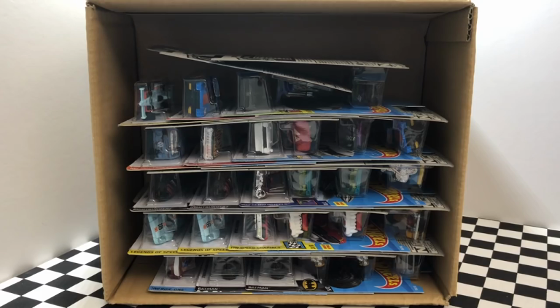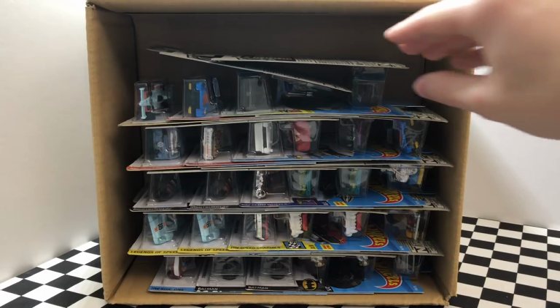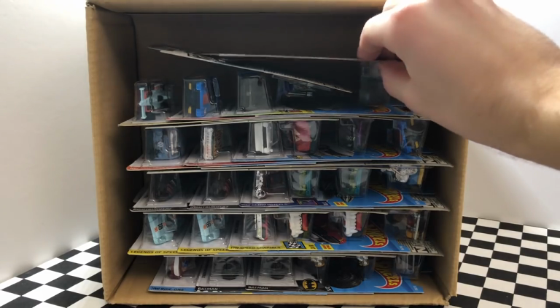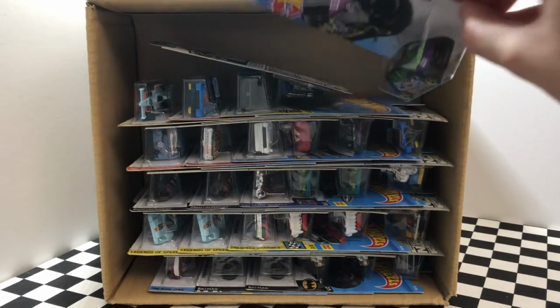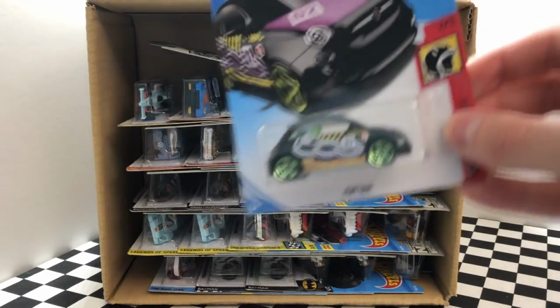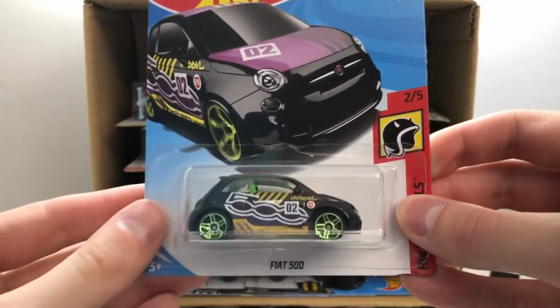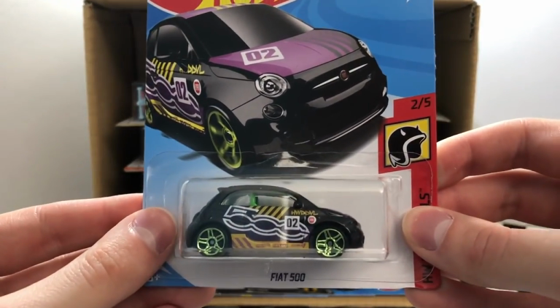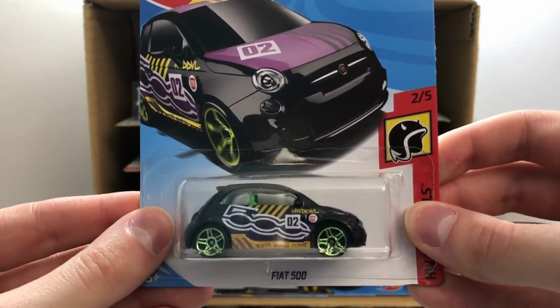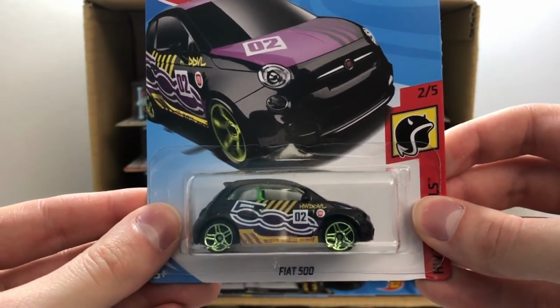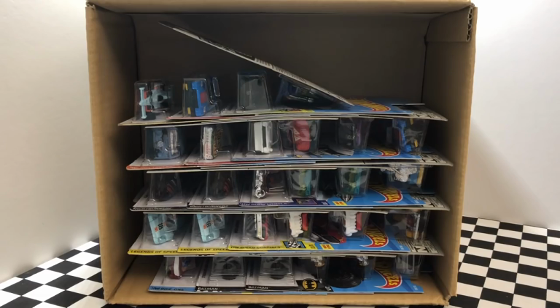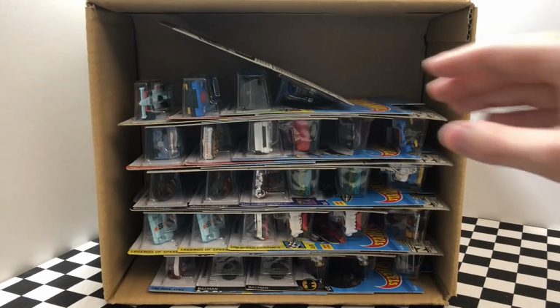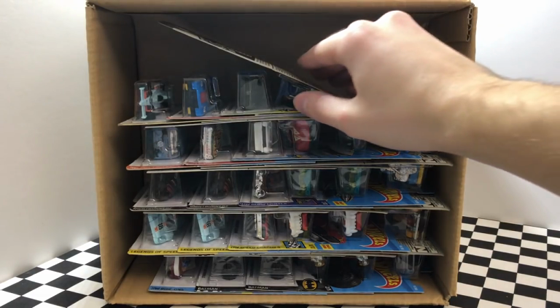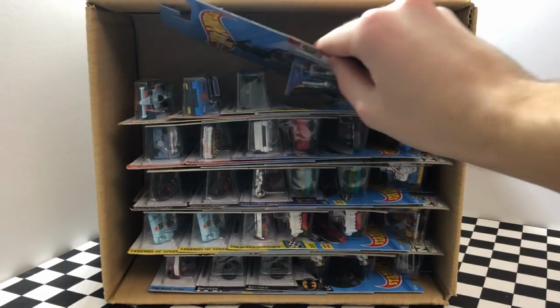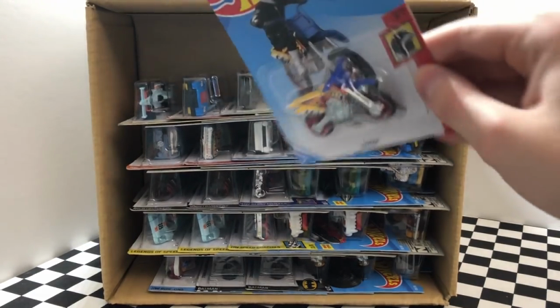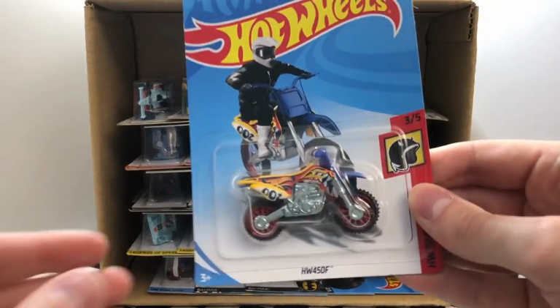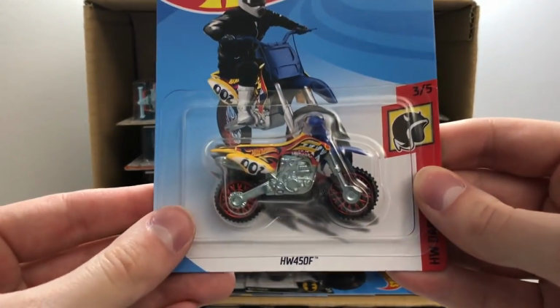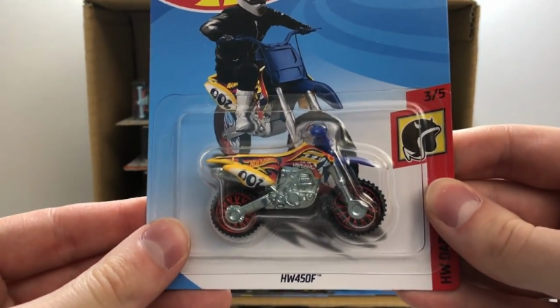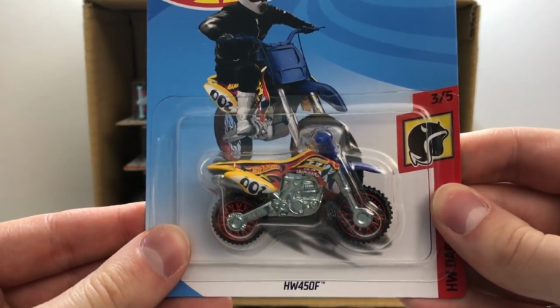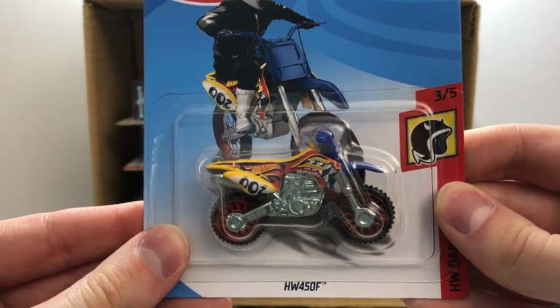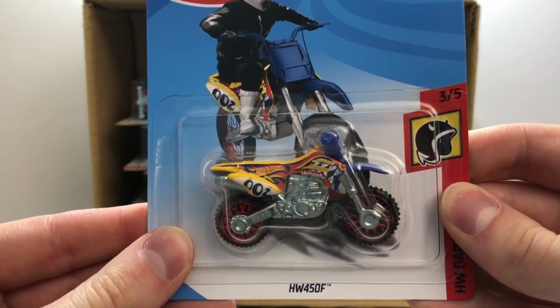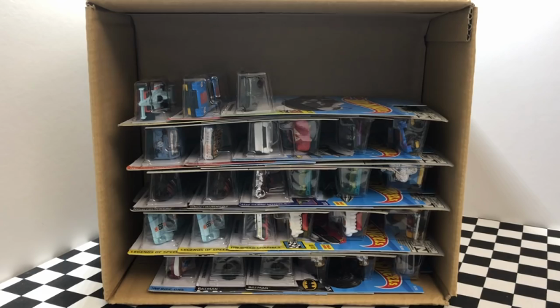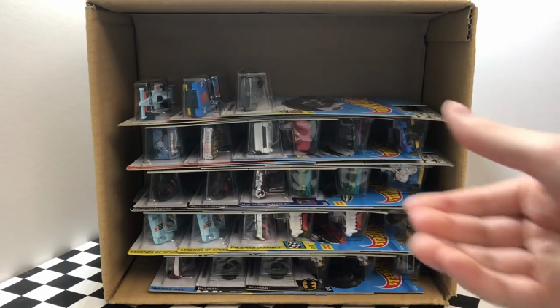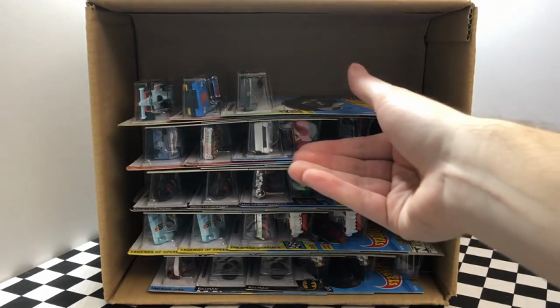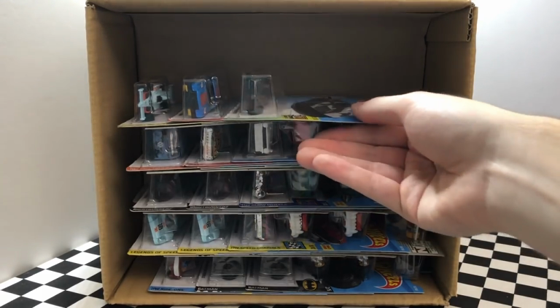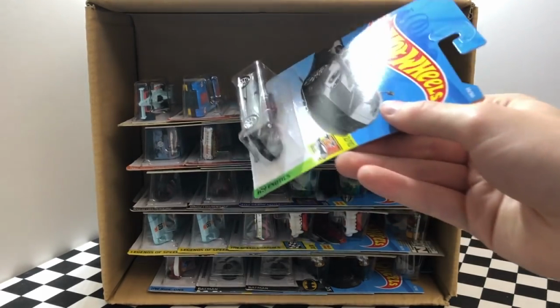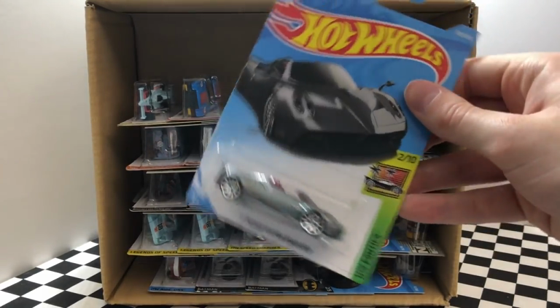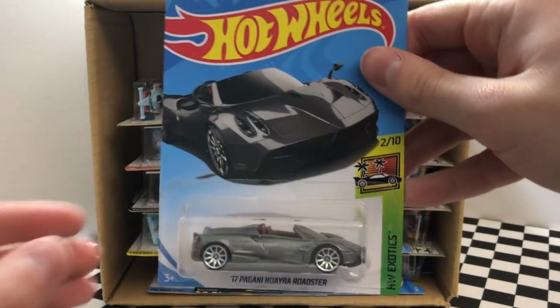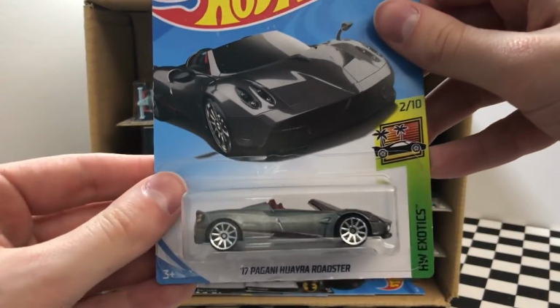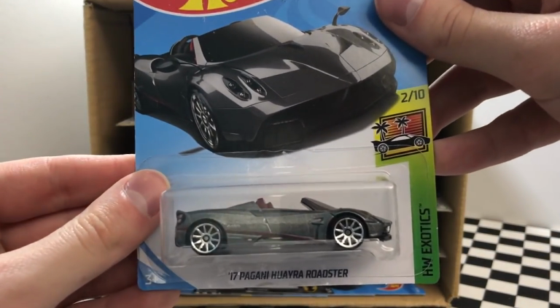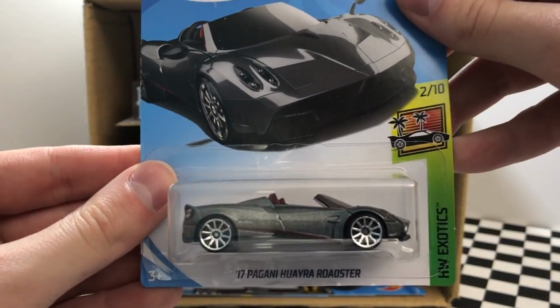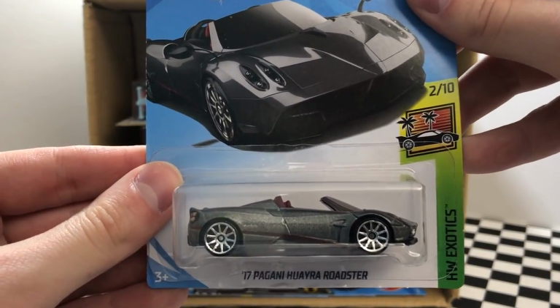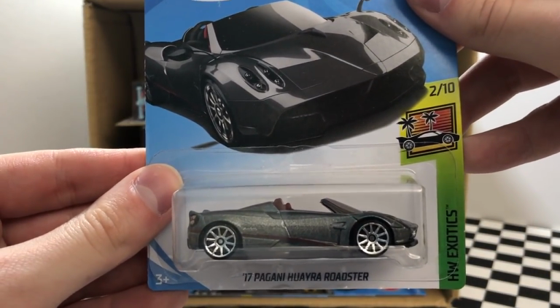Our next model is the little Daredevils Fiat 500. Then we have another Daredevils model — this one is the HW 450F dirt bike. We found this car in the last case as well — it's the 2017 Pagani Huayra Roadster.